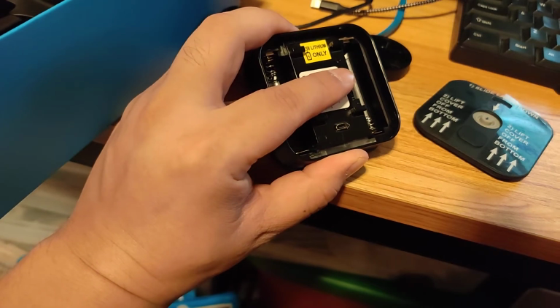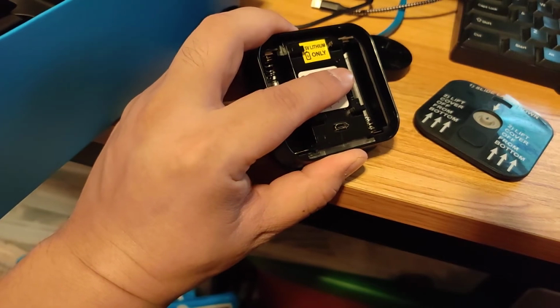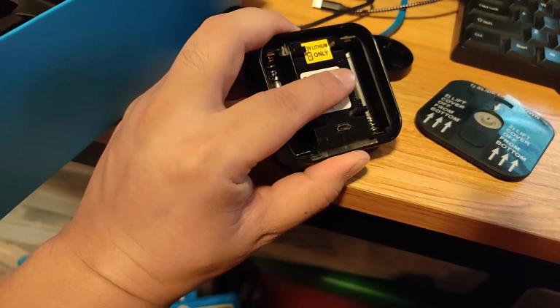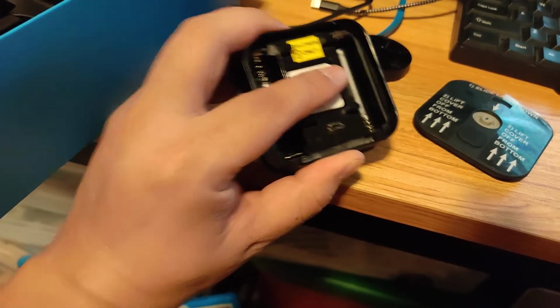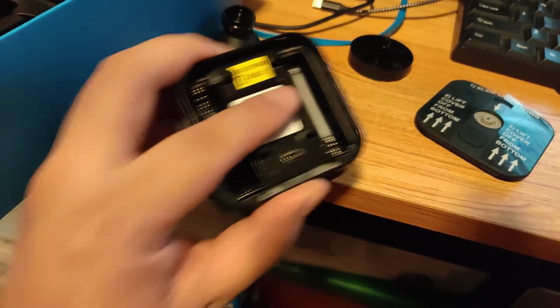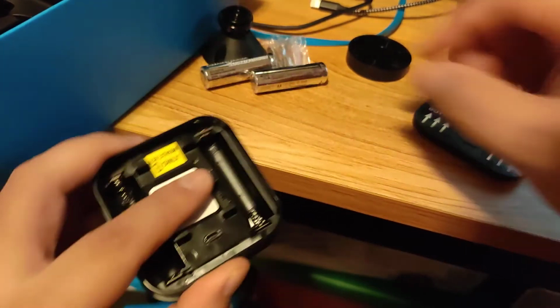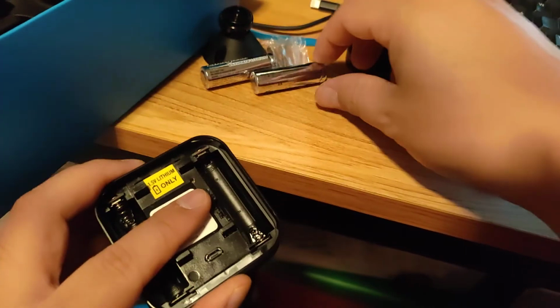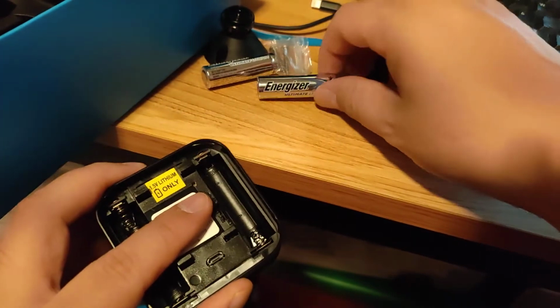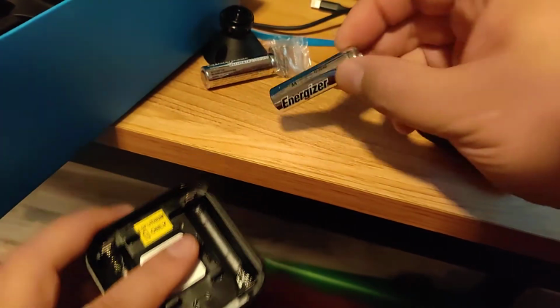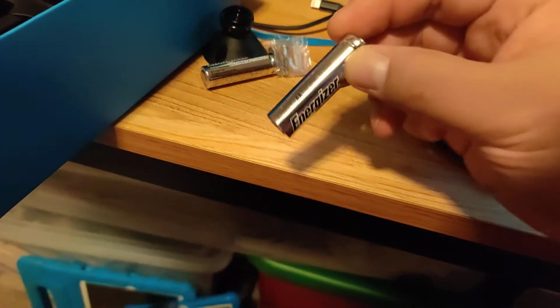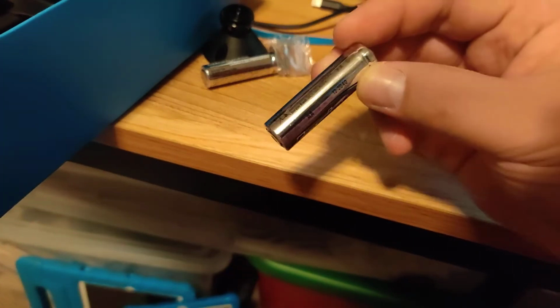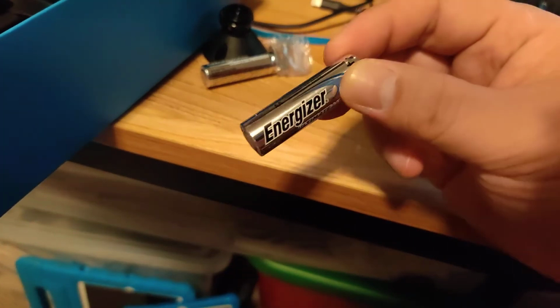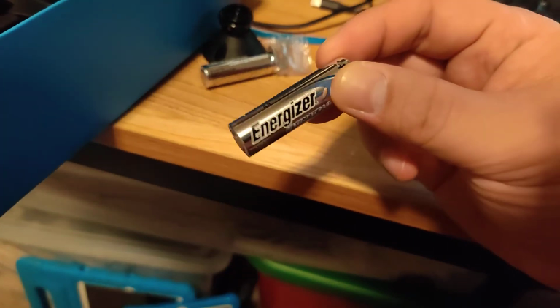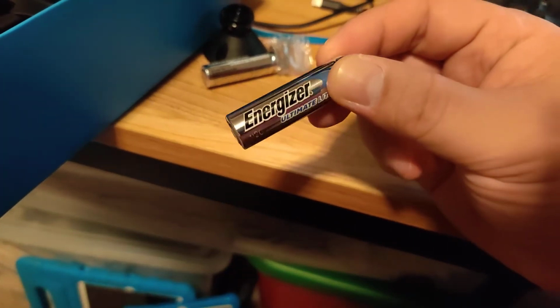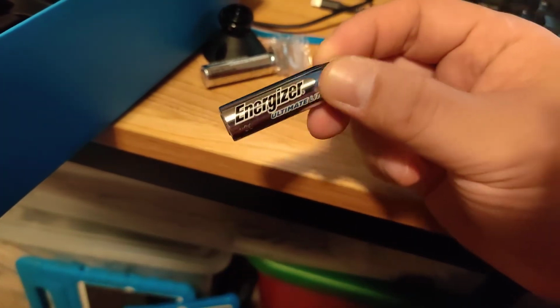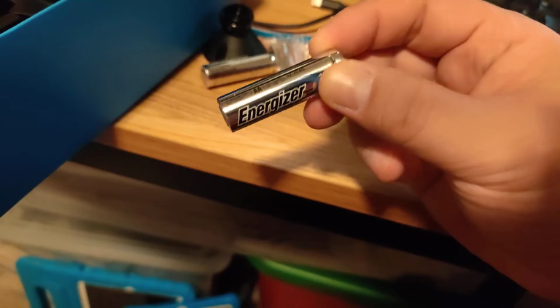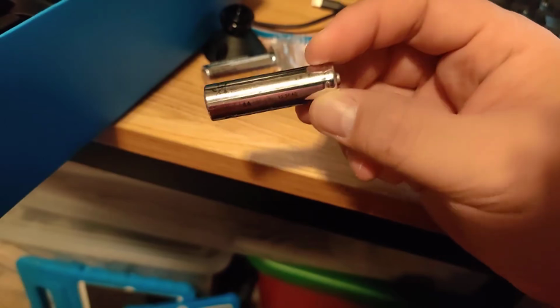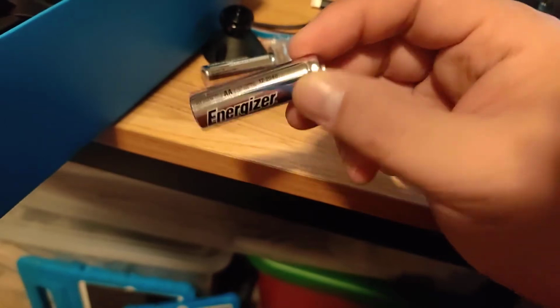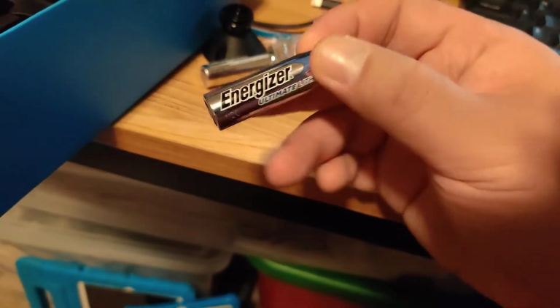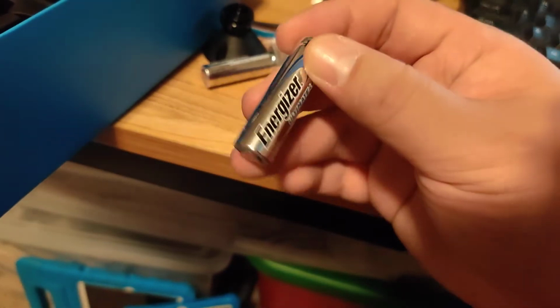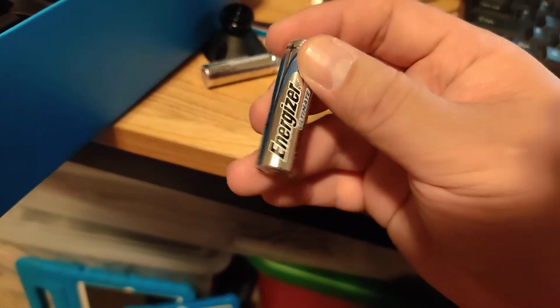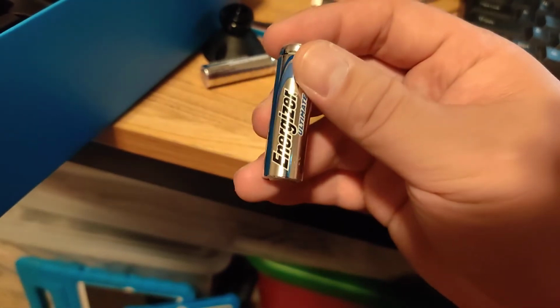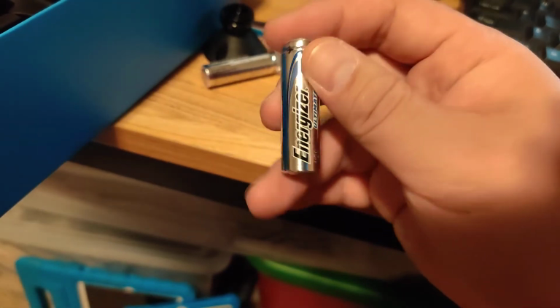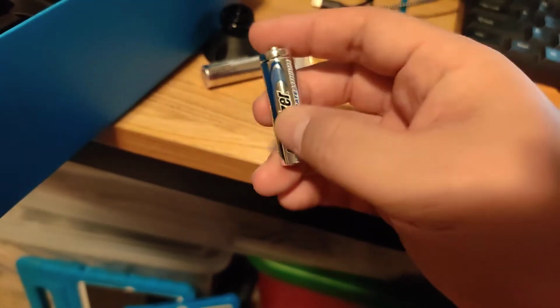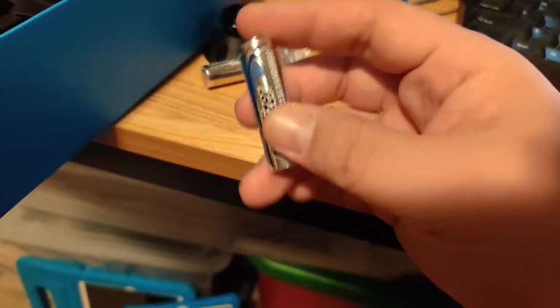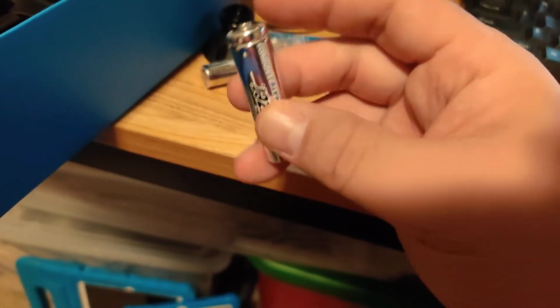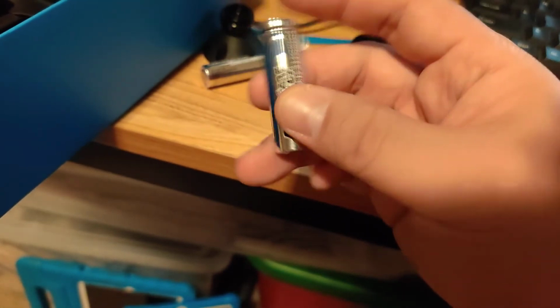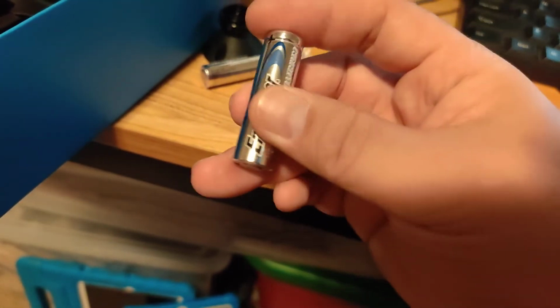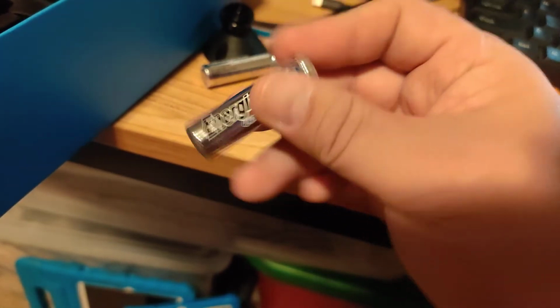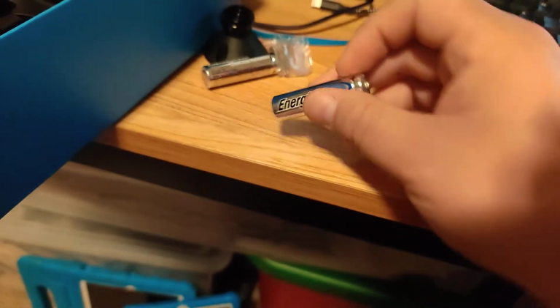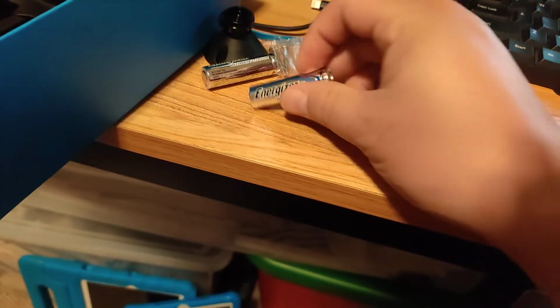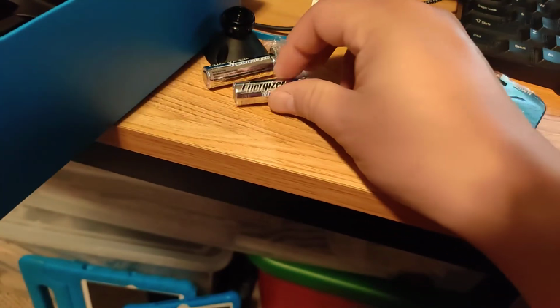These batteries that come included are not rechargeable — they're just single-use — but they'll supposedly last up to two years.